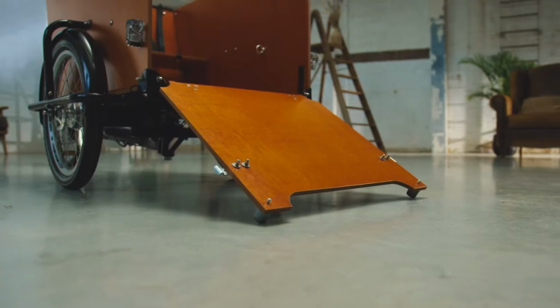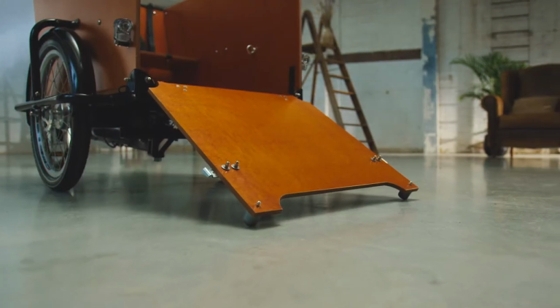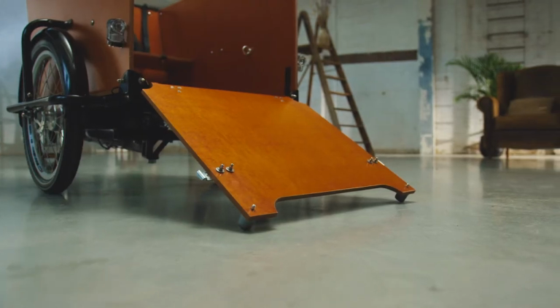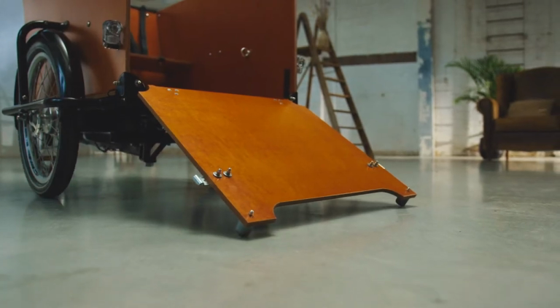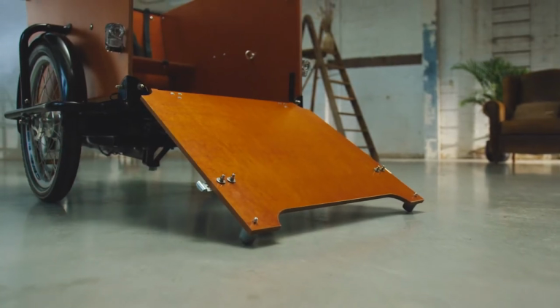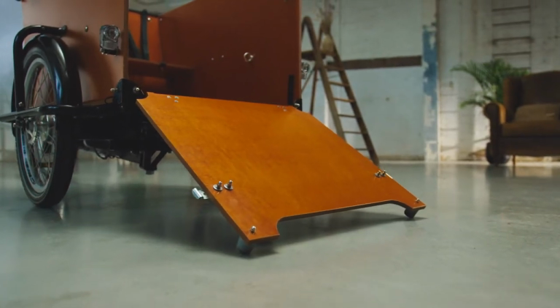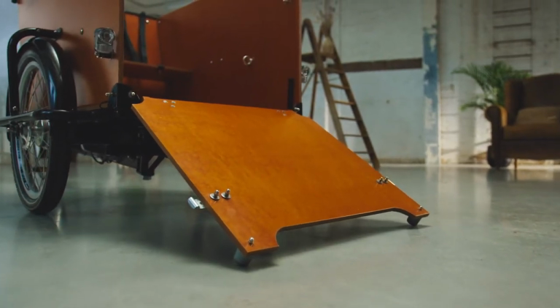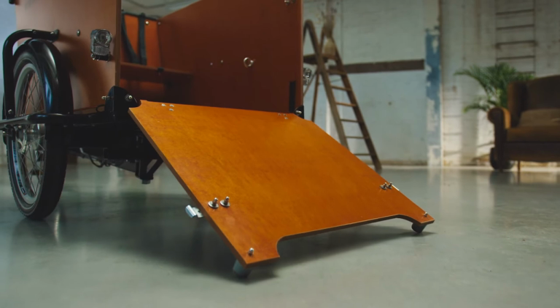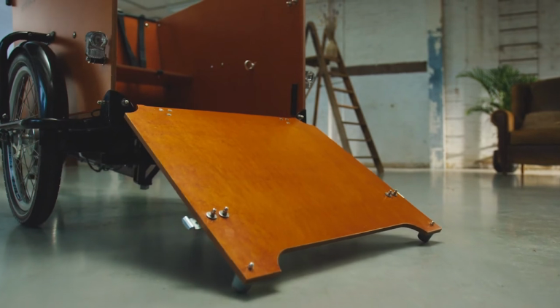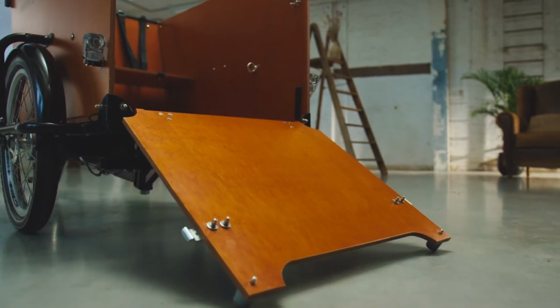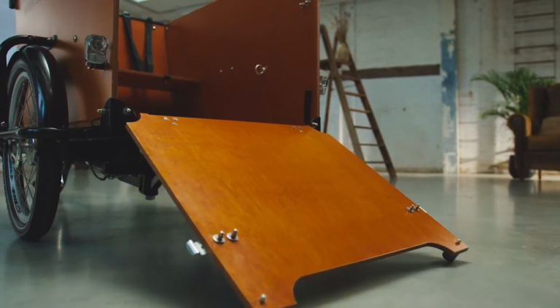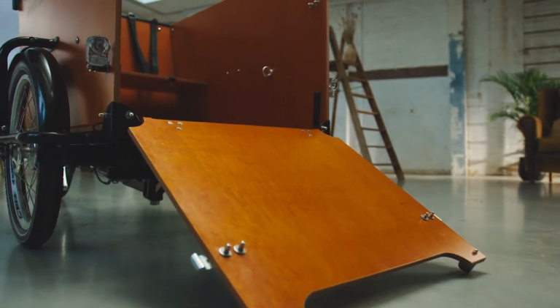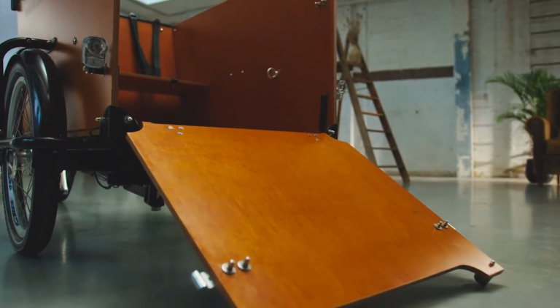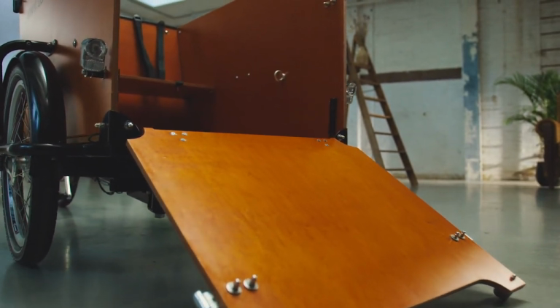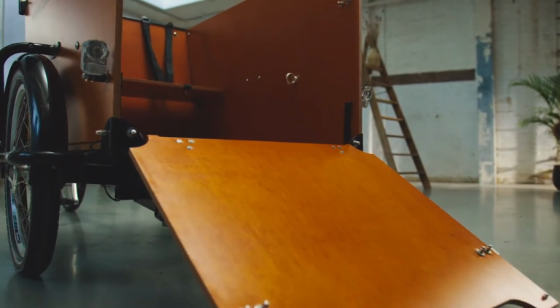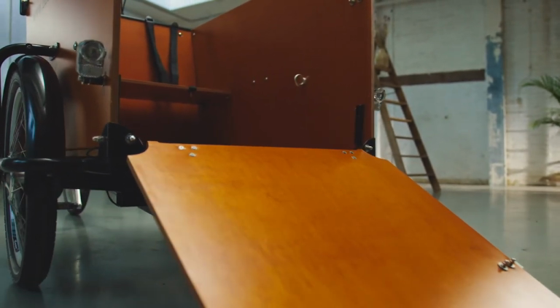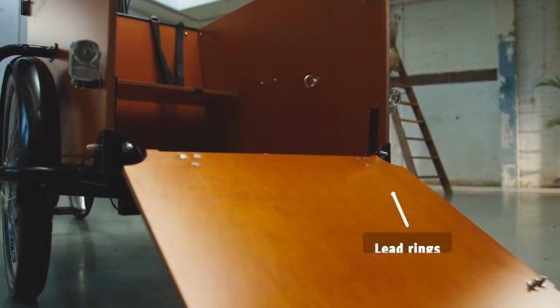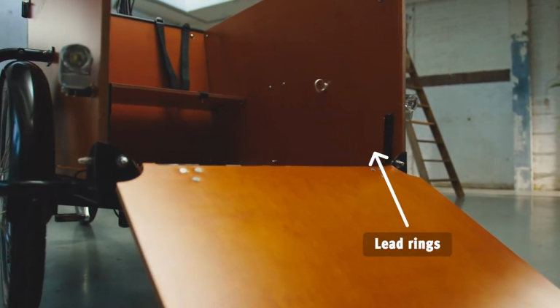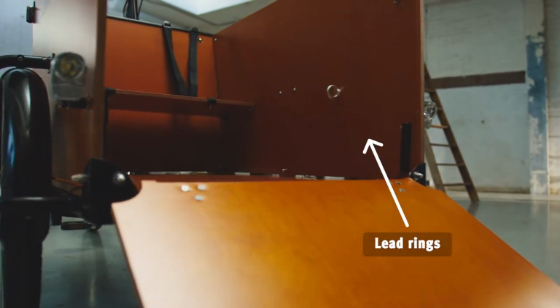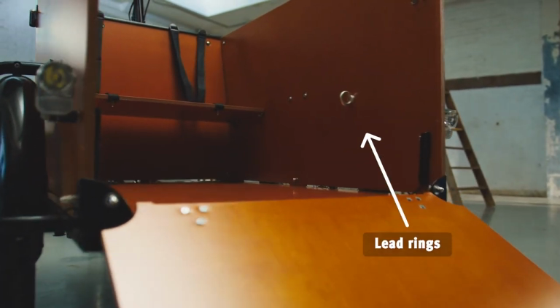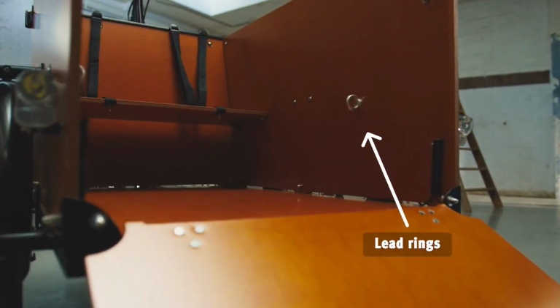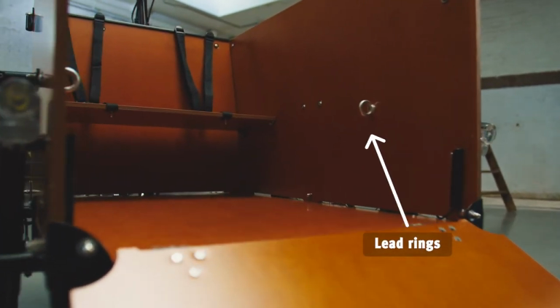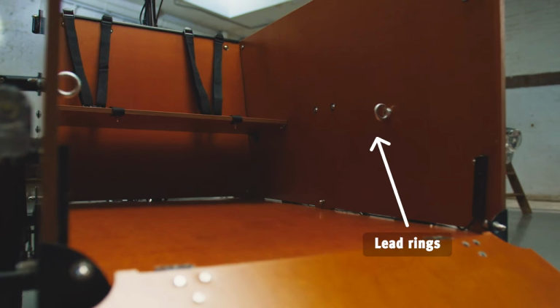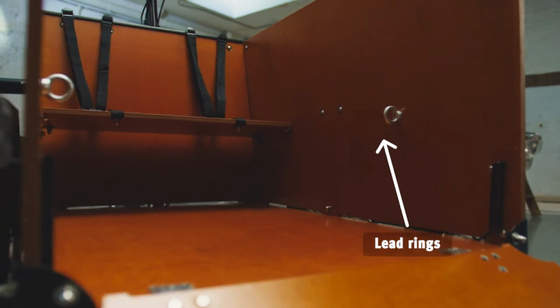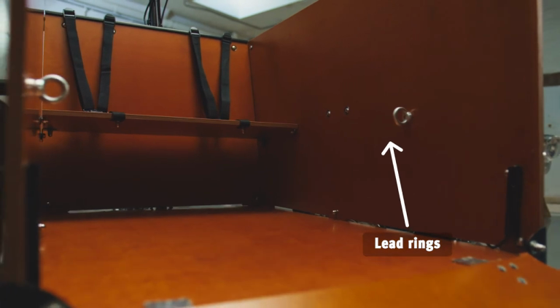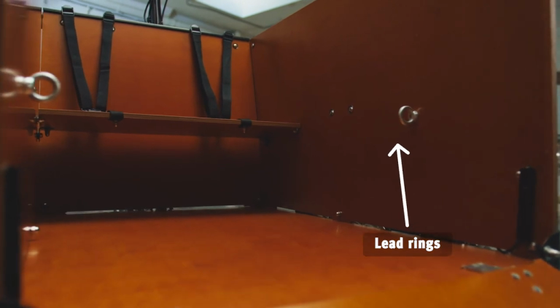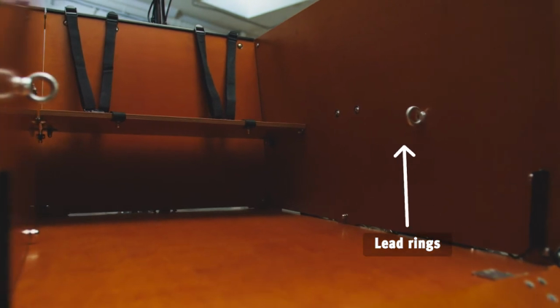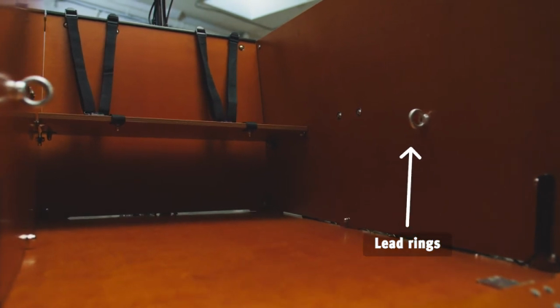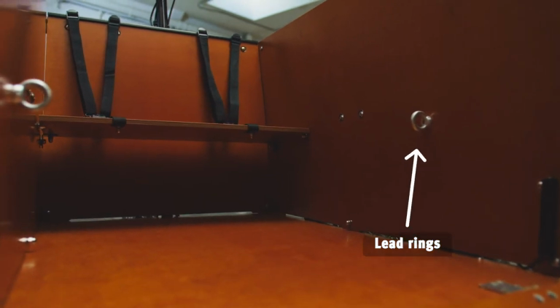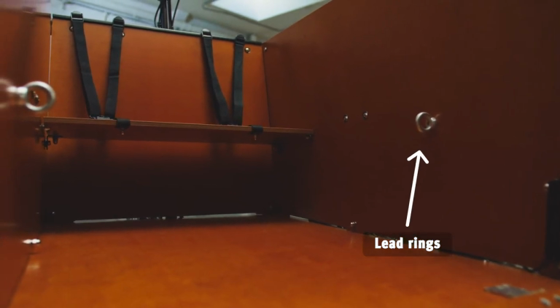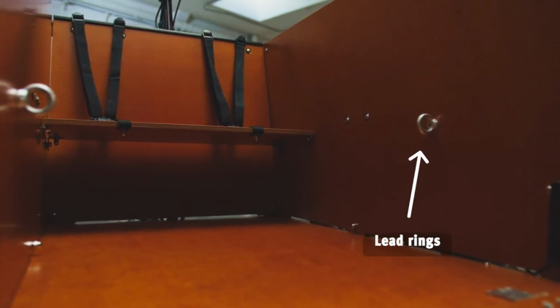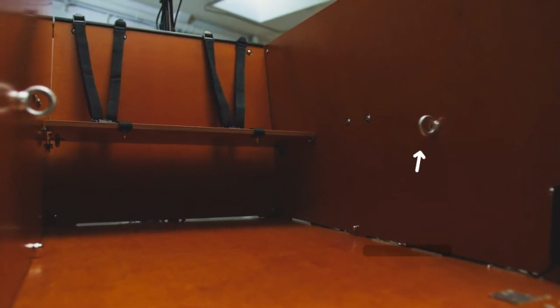Both have a handy ramp so it's easy for your four-legged friend to get in and out unaided. You can secure your dog's lead to the box's handy rings in no time. Safety first.